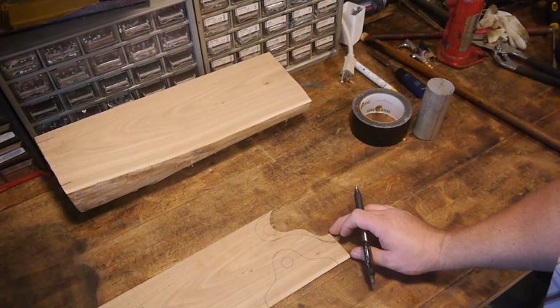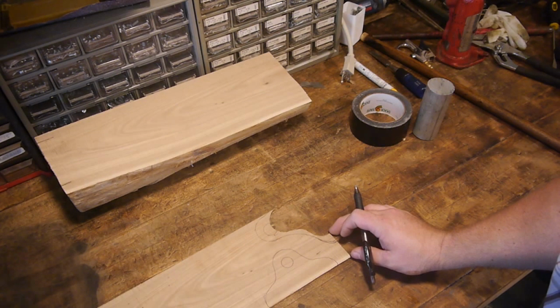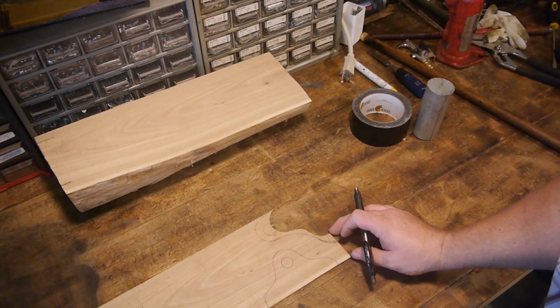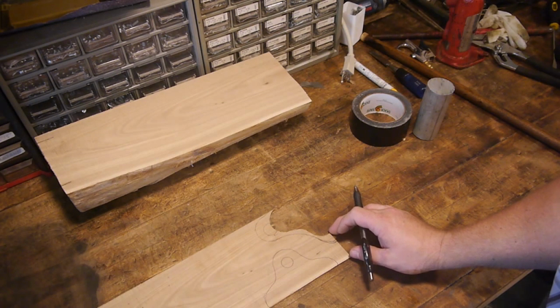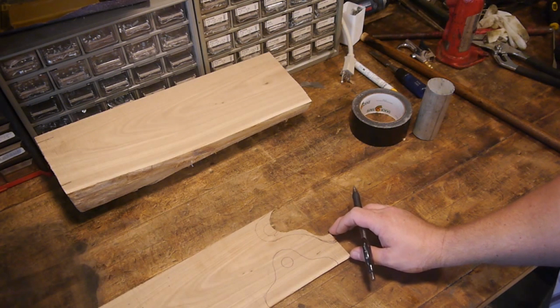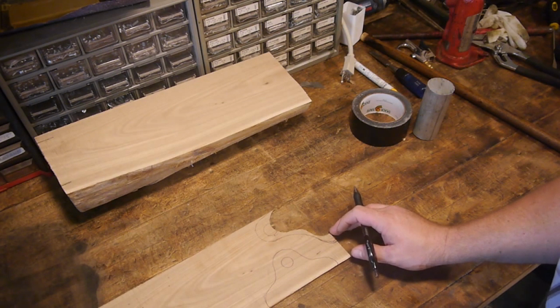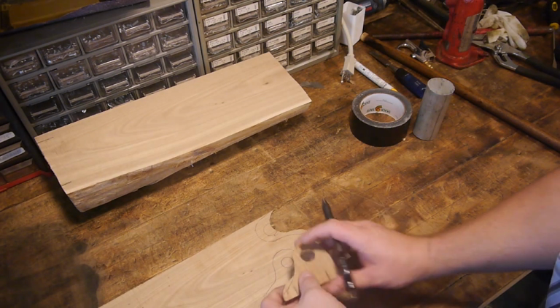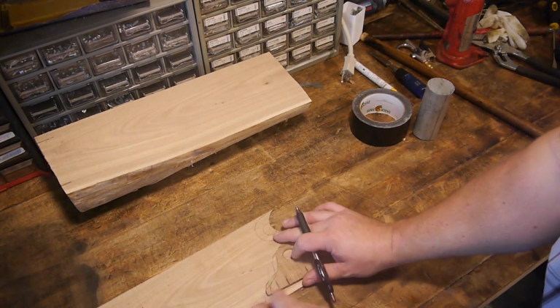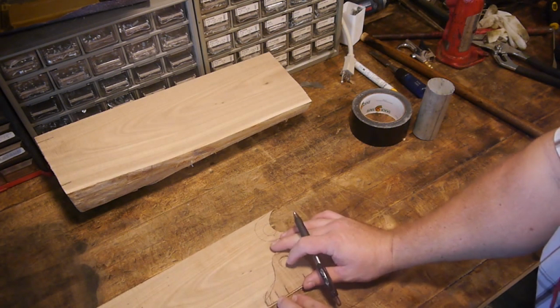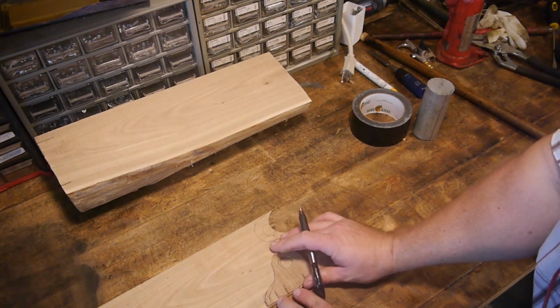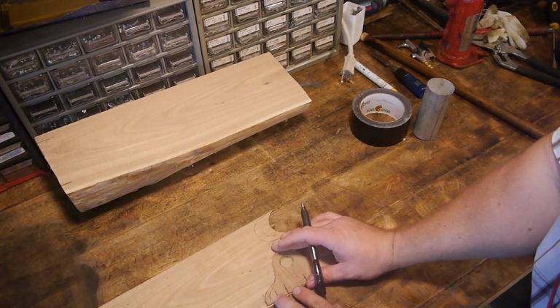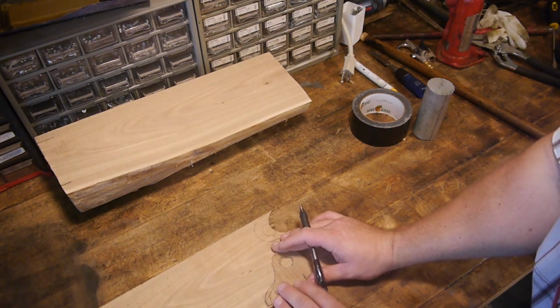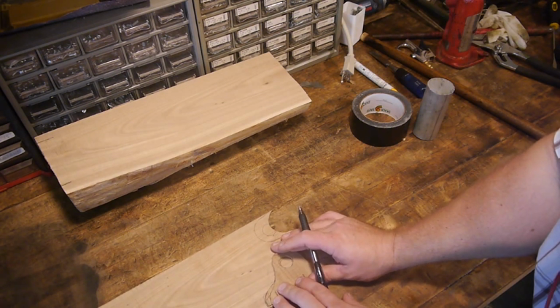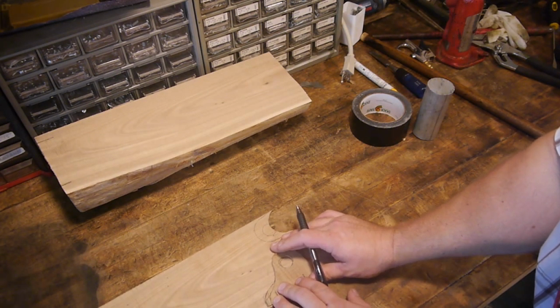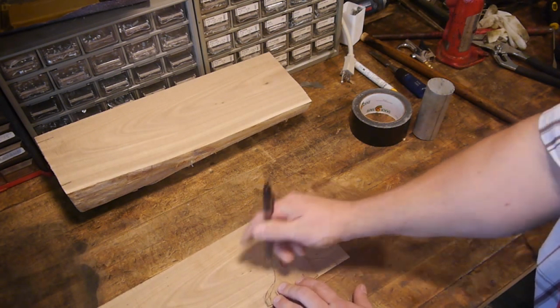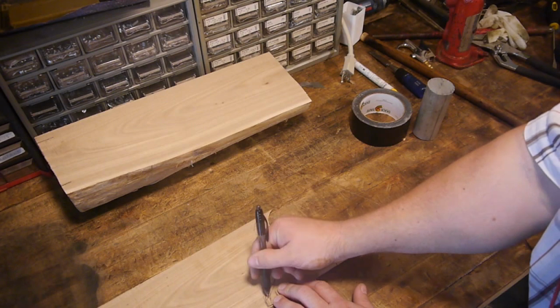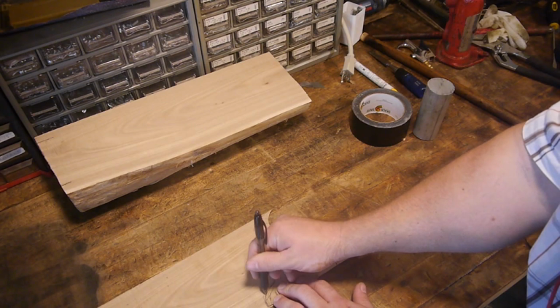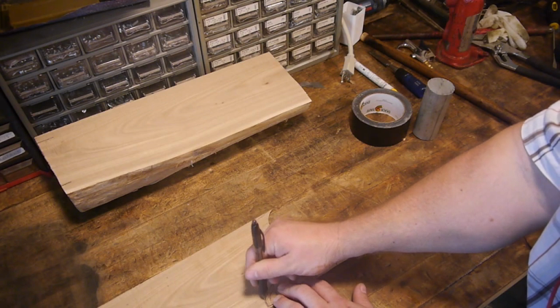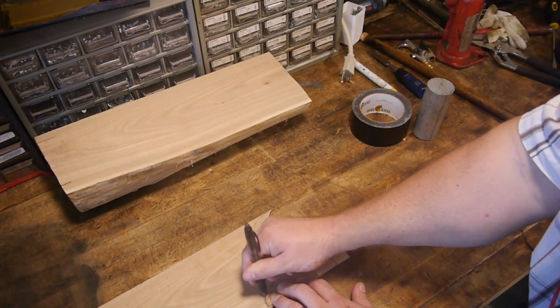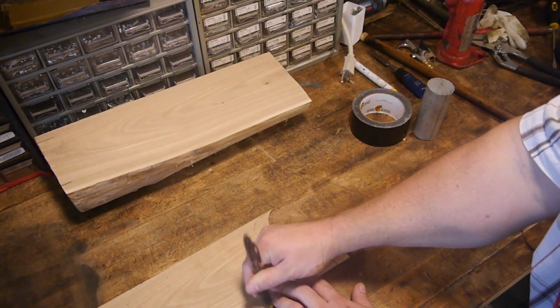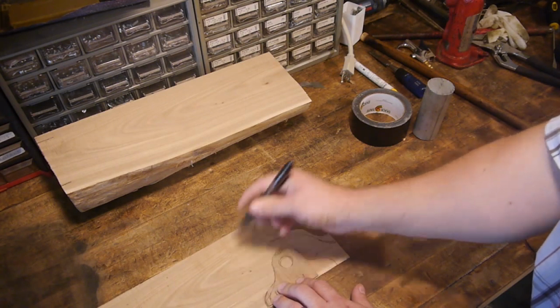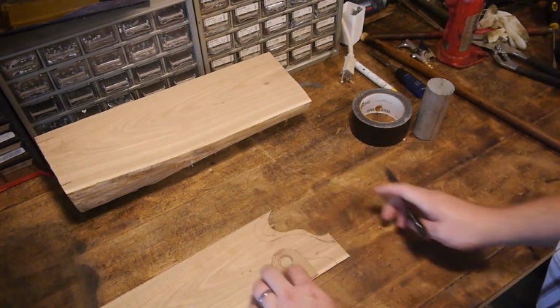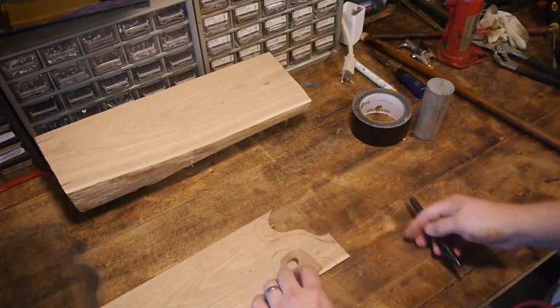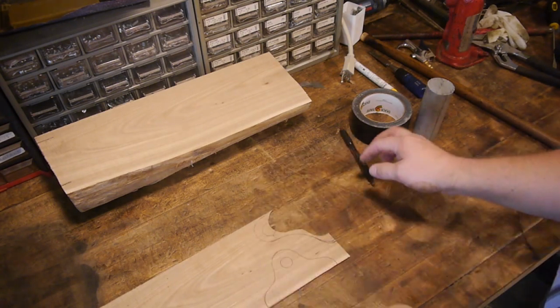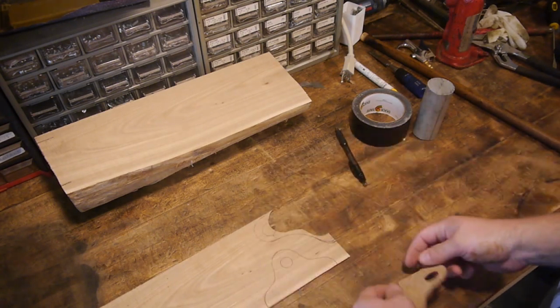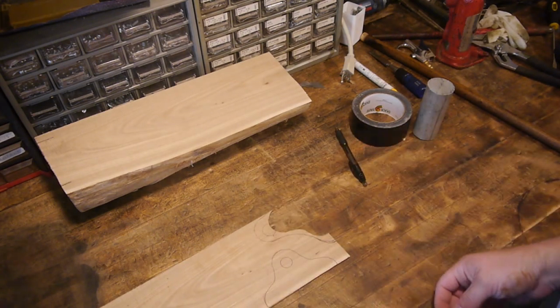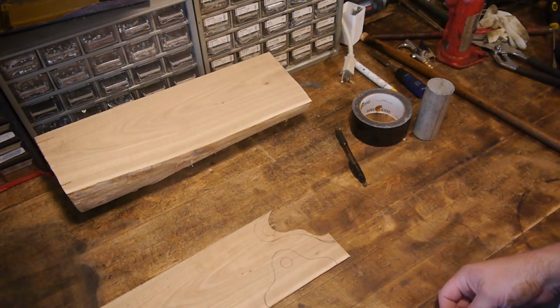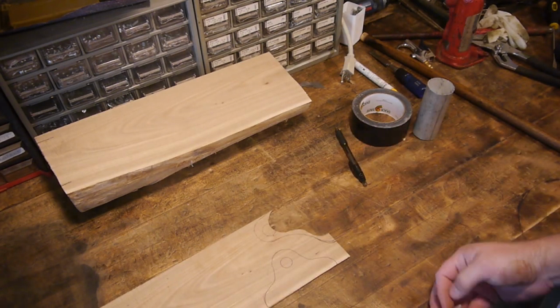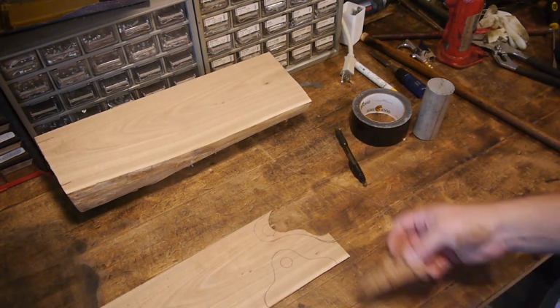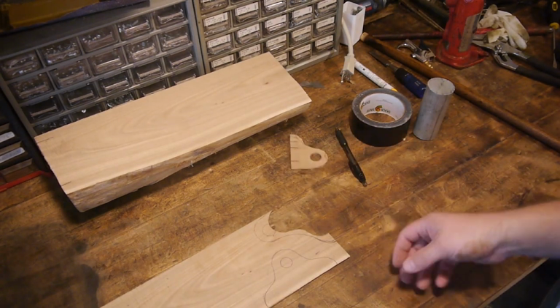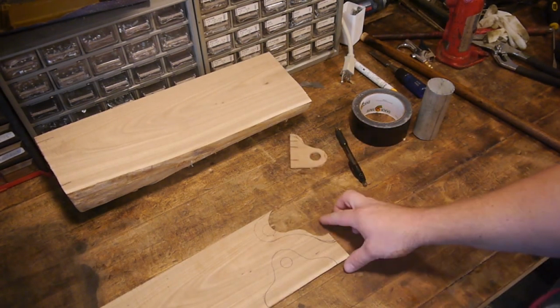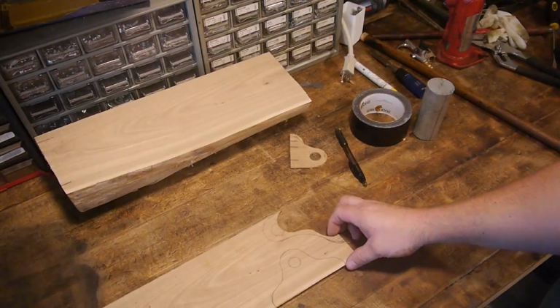That could be a little better form, but heck, it's not like I'm paying attention on the bandsaw, right? All right, let's go cut.